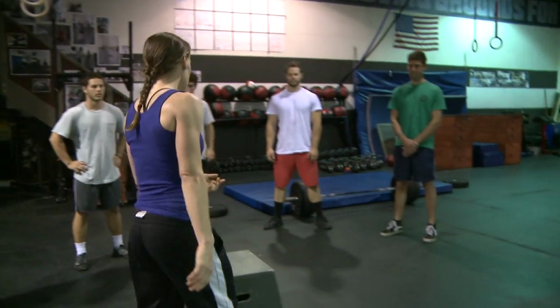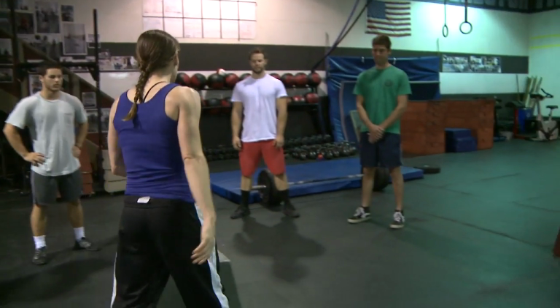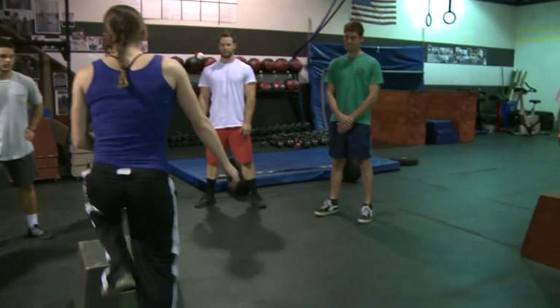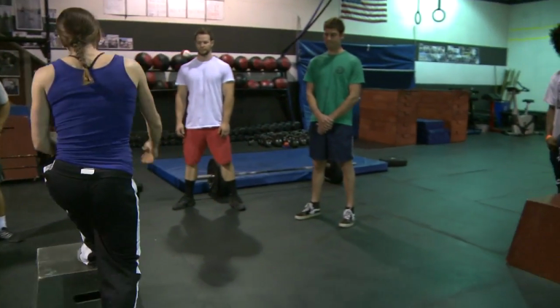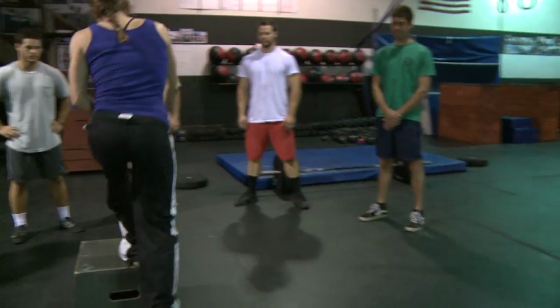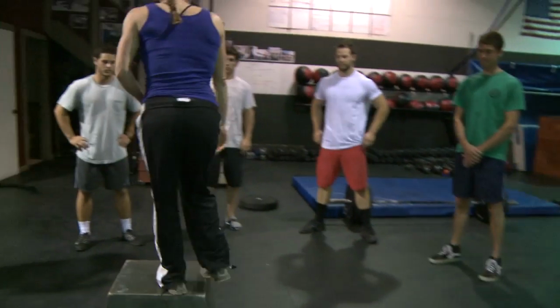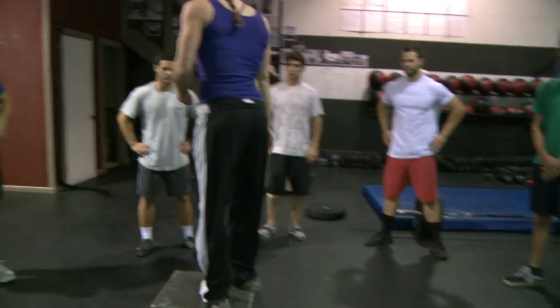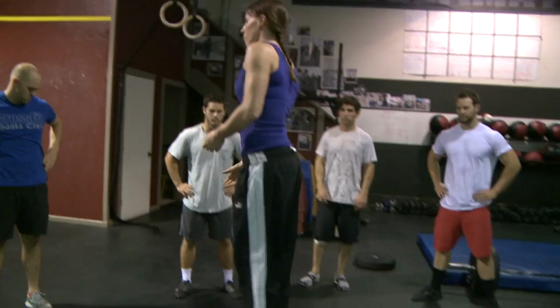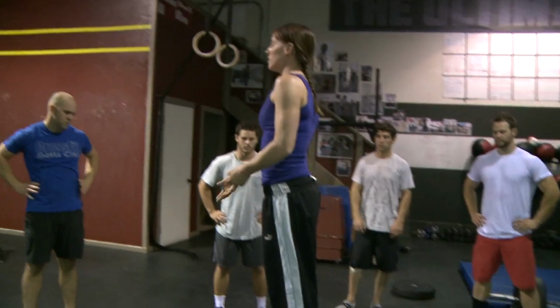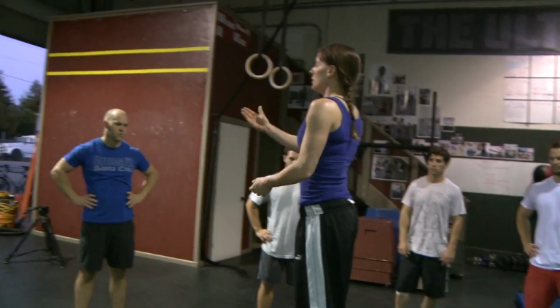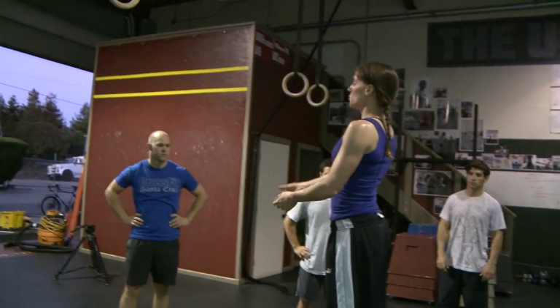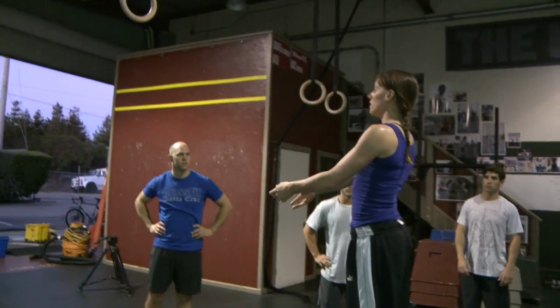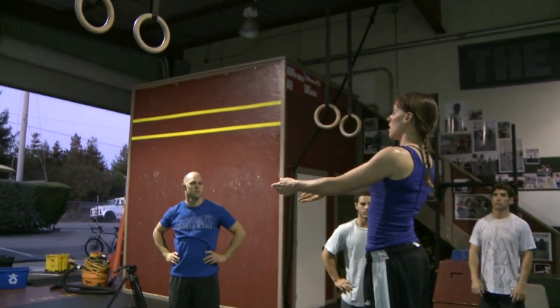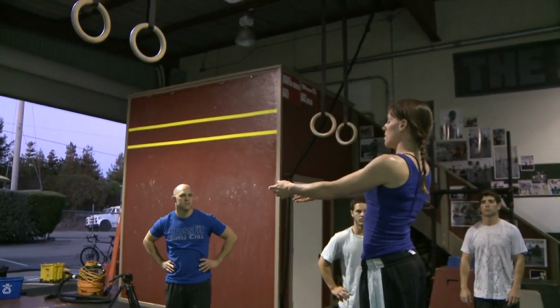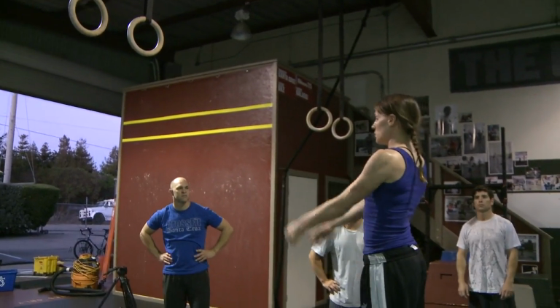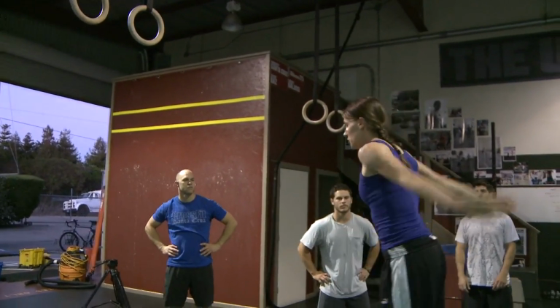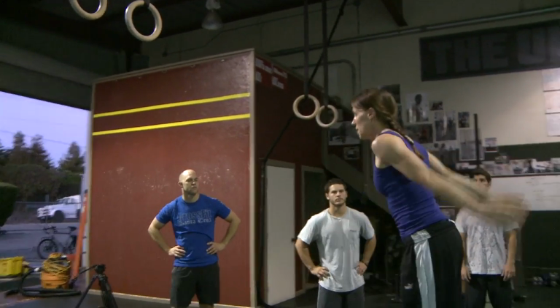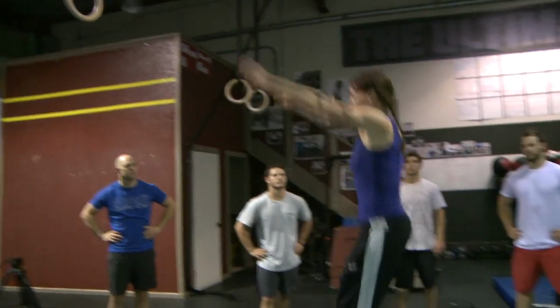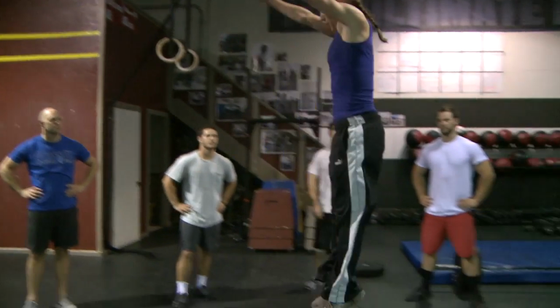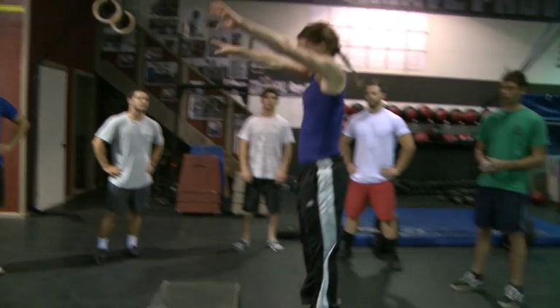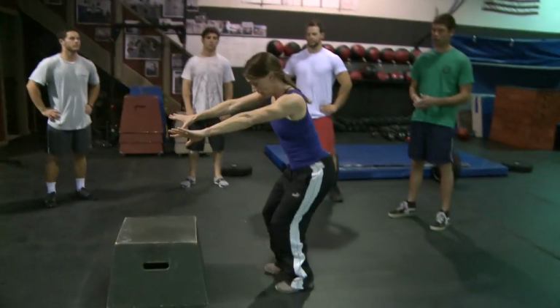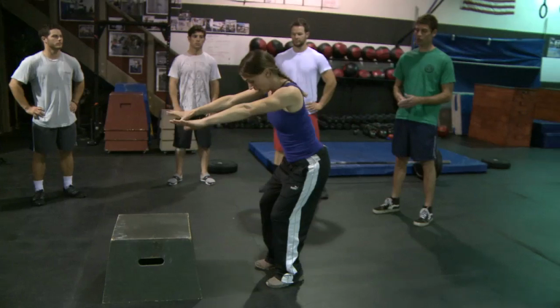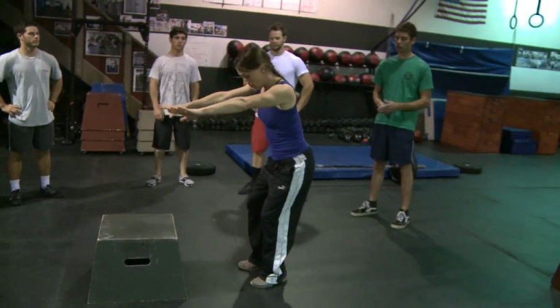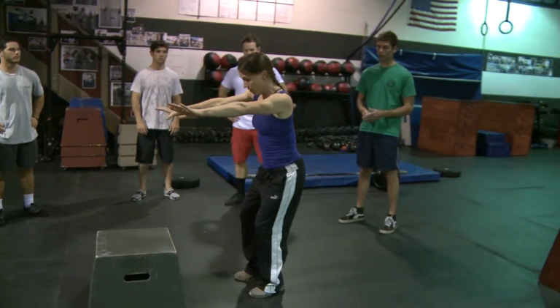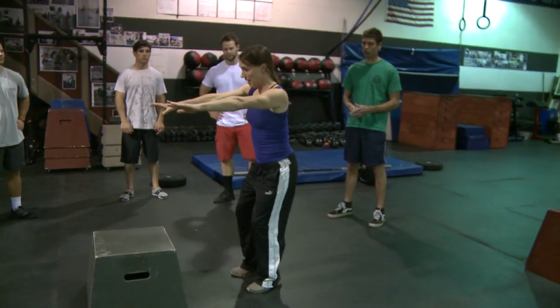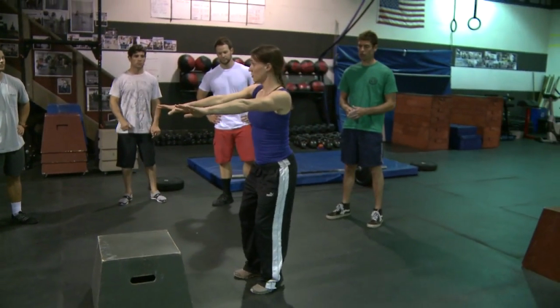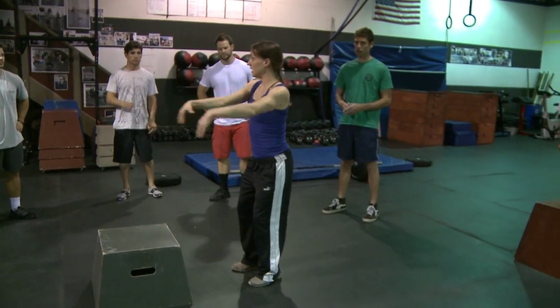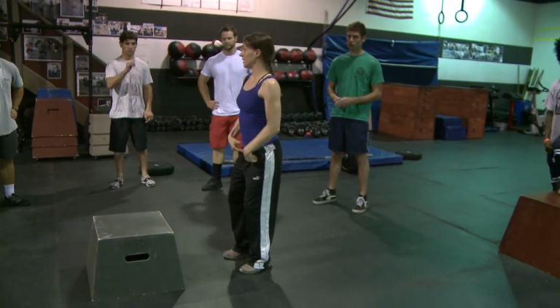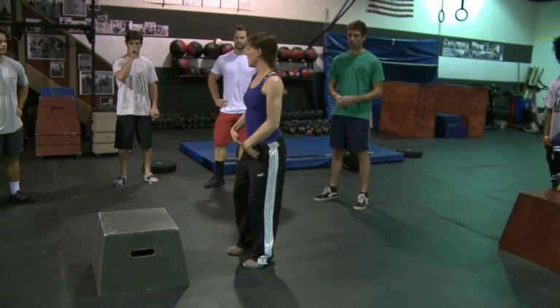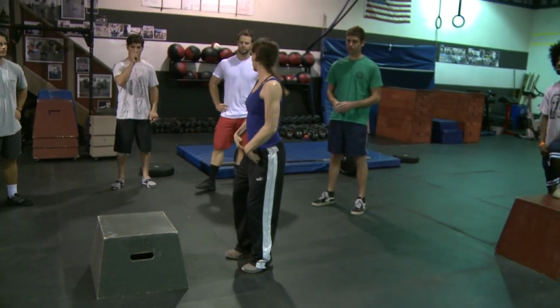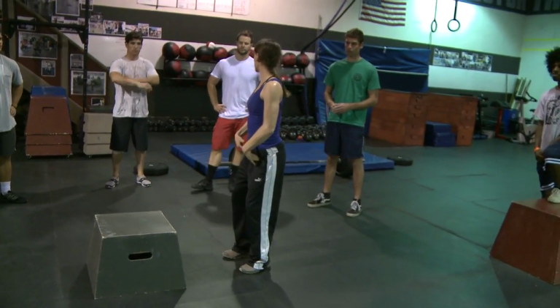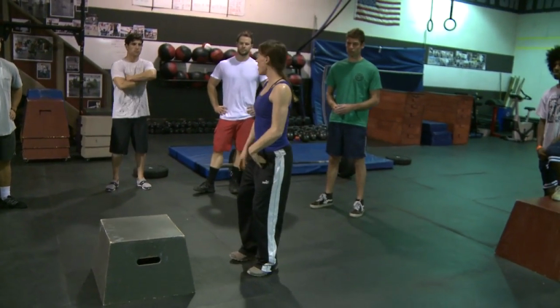You're standing on the box backwards, swinging your arms up as you go to jump, and you're seeing the ground come around right as you land in a nice quarter squat.